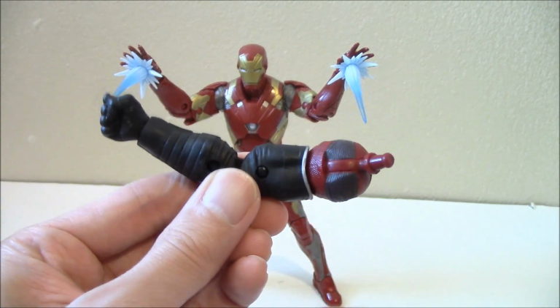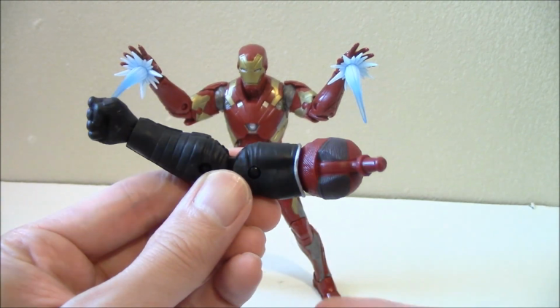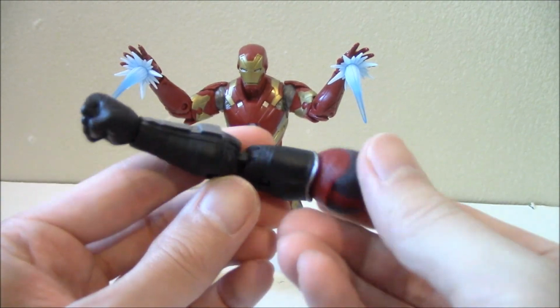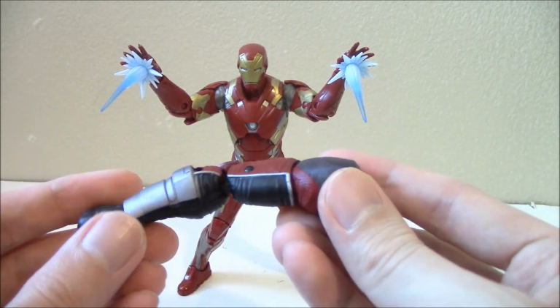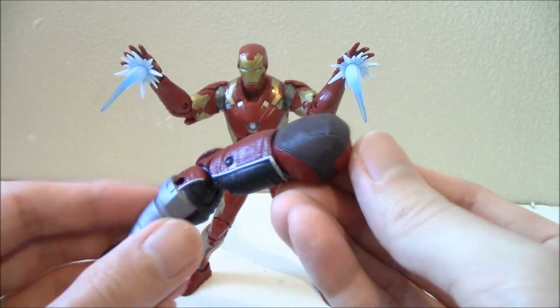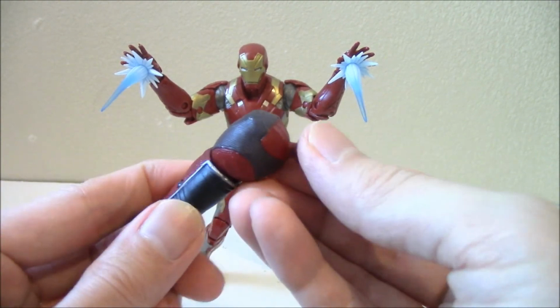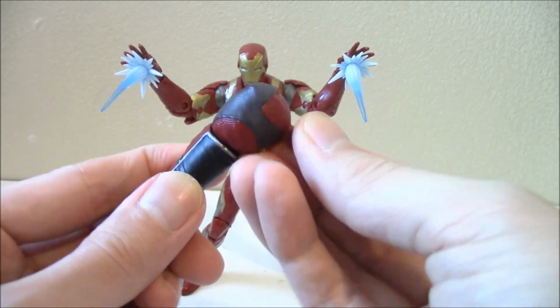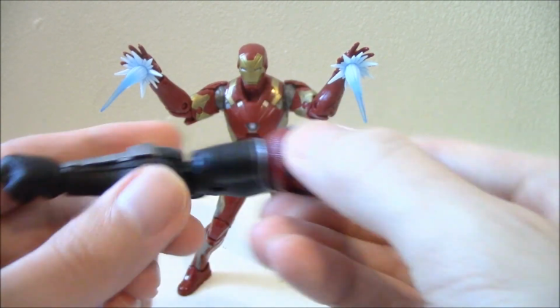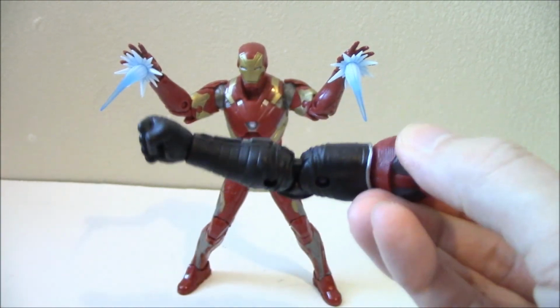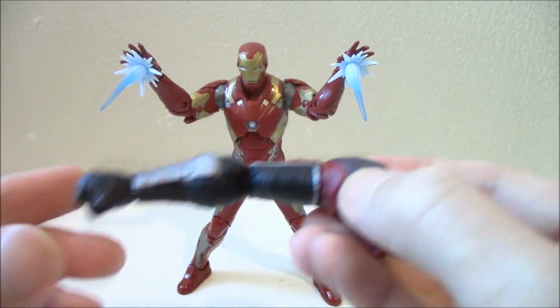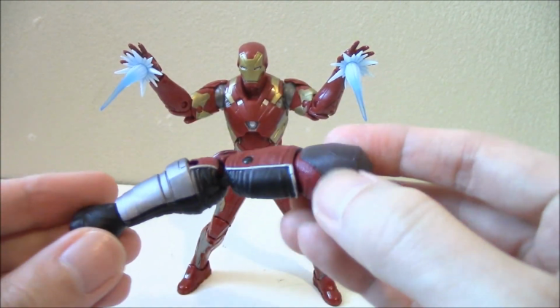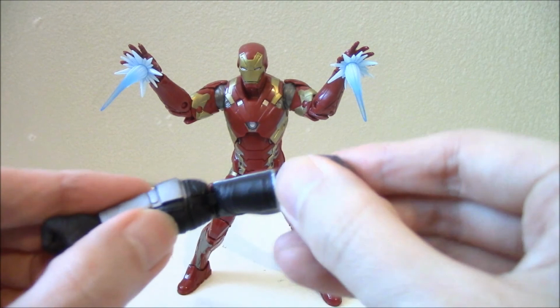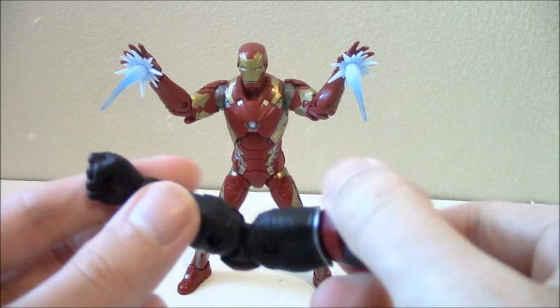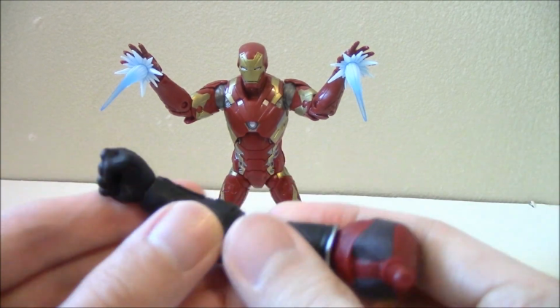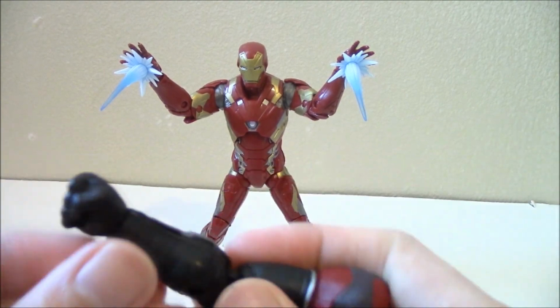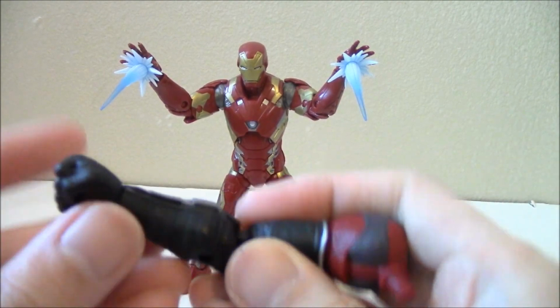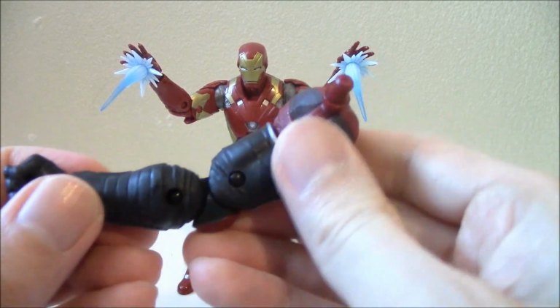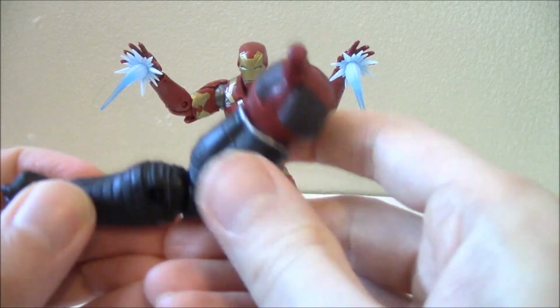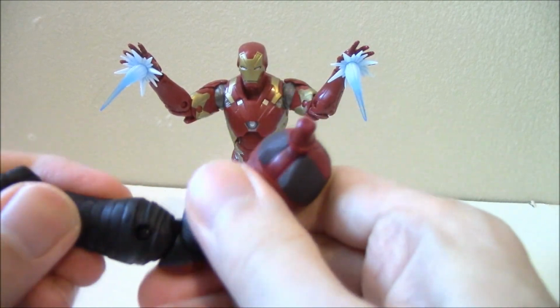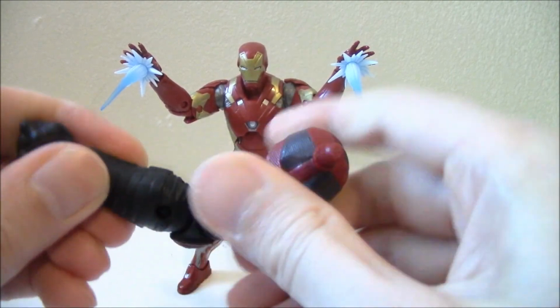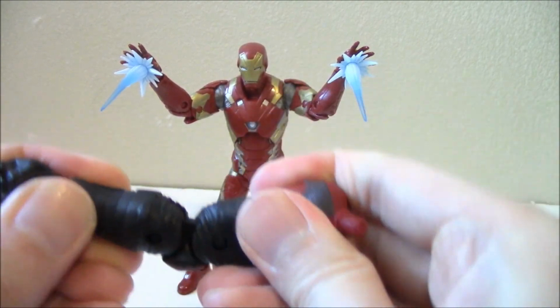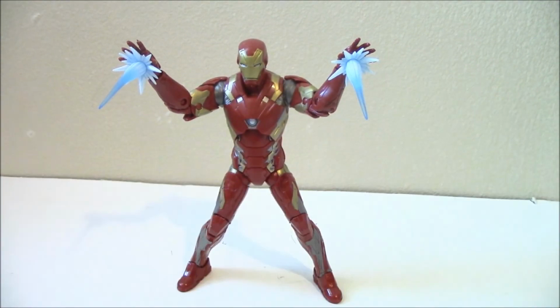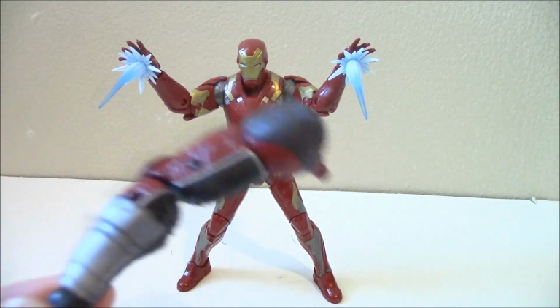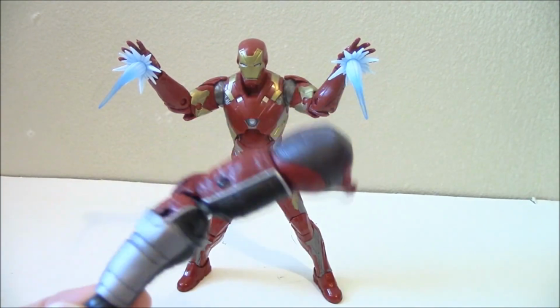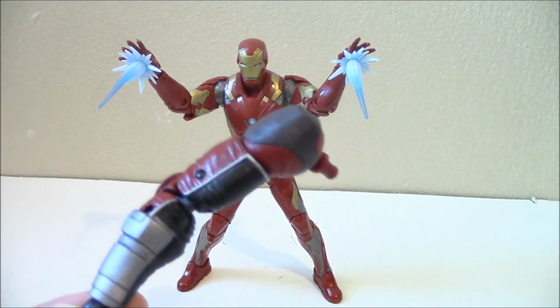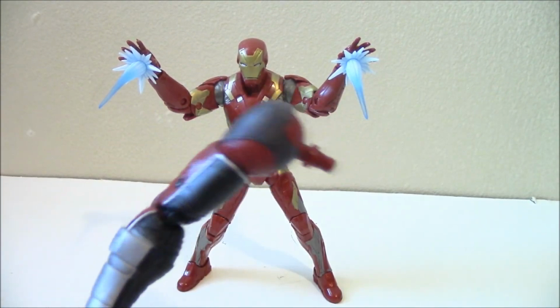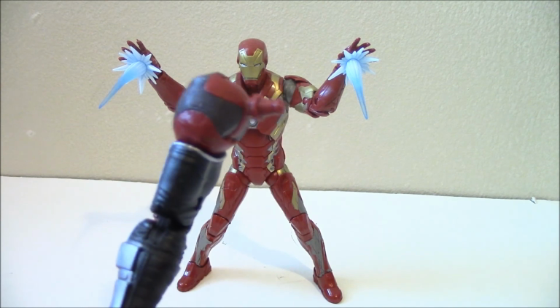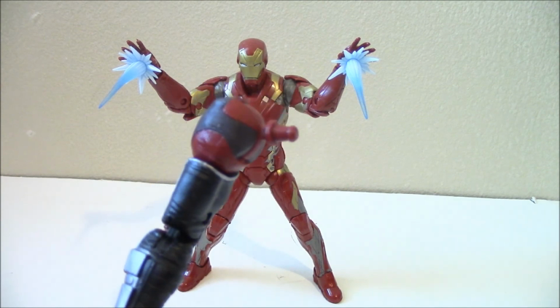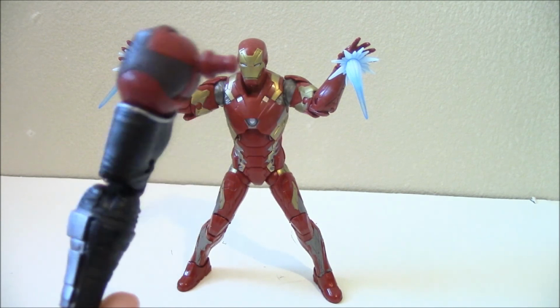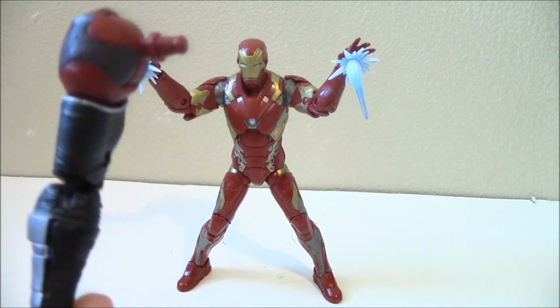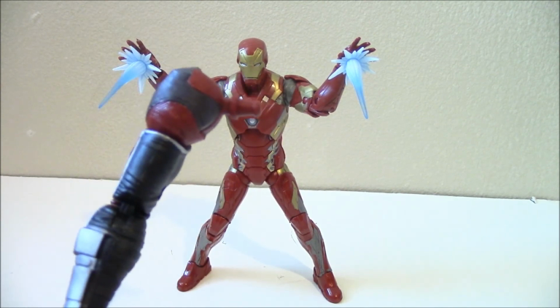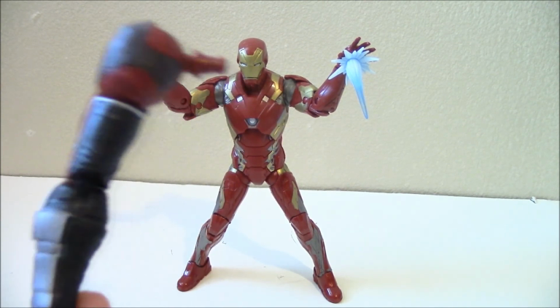This is the Giant Man movie version build-a-figure part — it's the right arm that comes with it. There's a closed fist, double articulated. This will have a future review on the channel when I complete the figure, so watch for that.